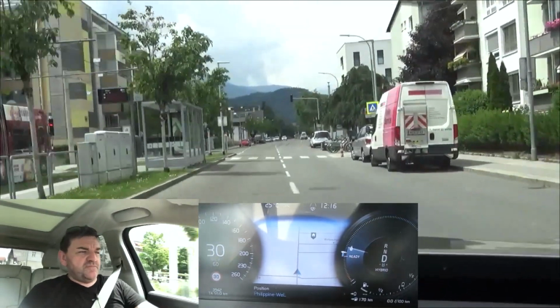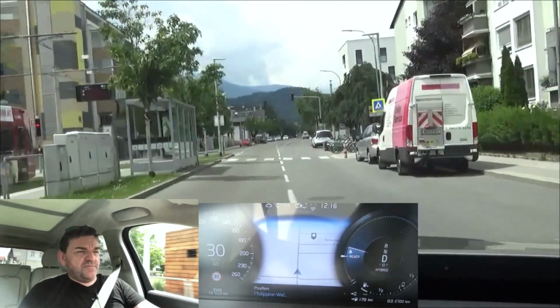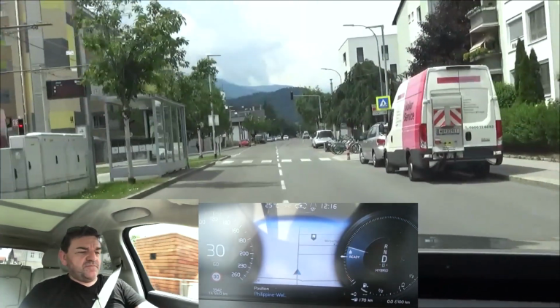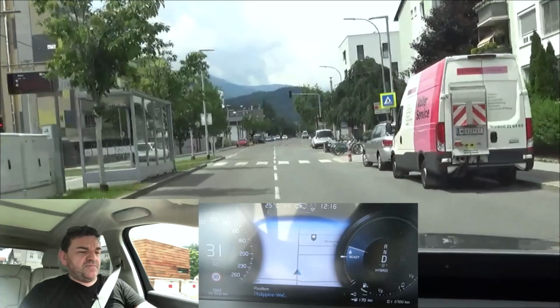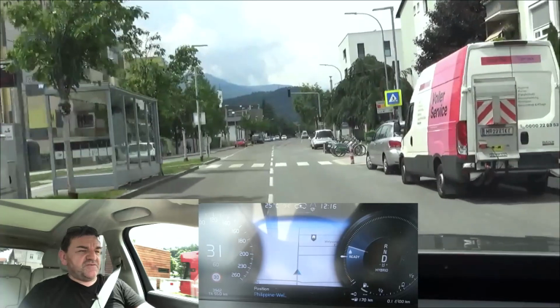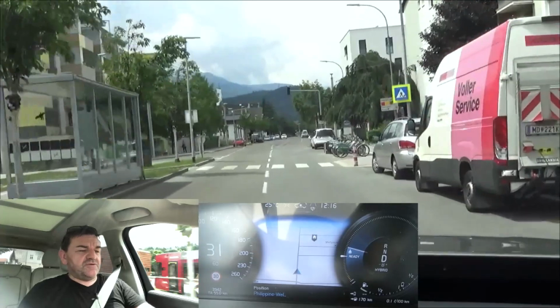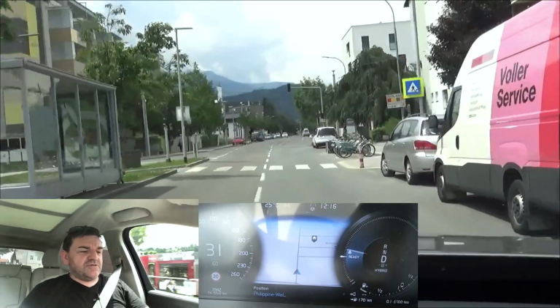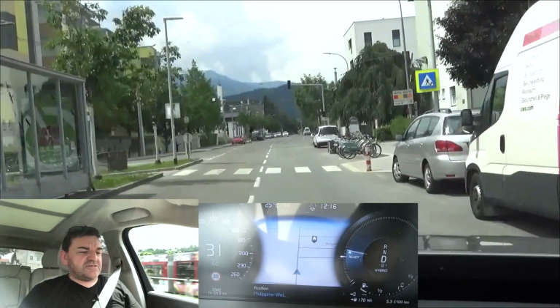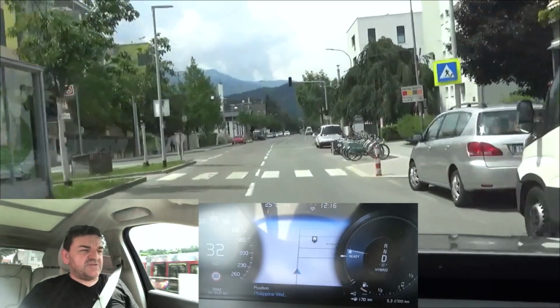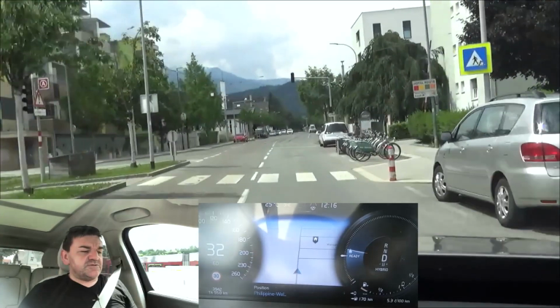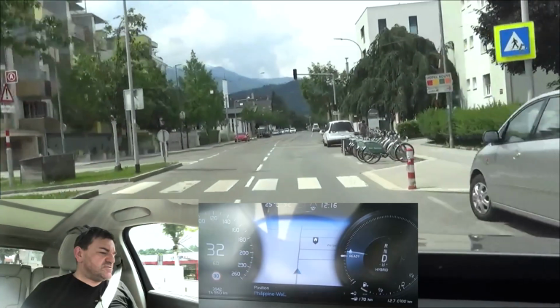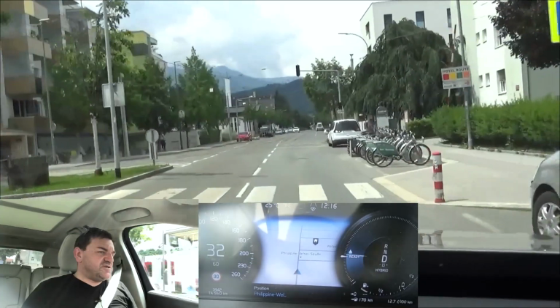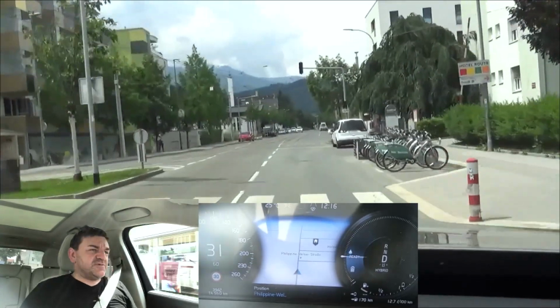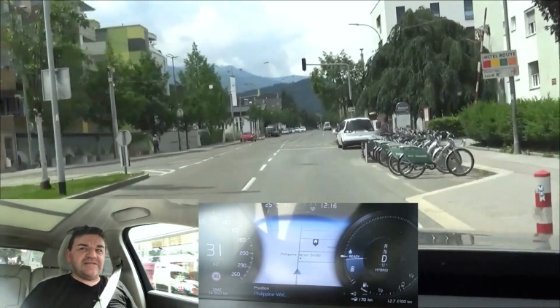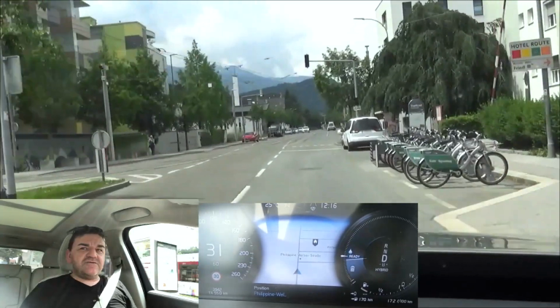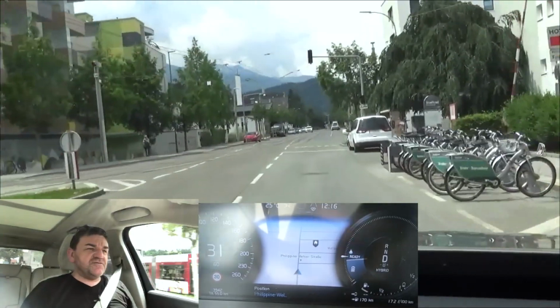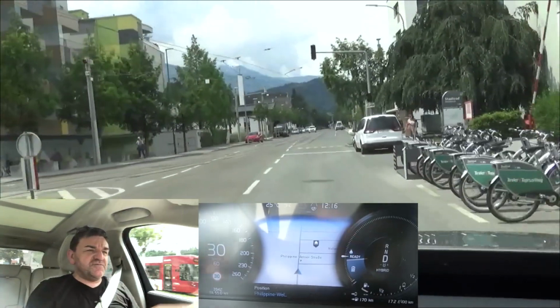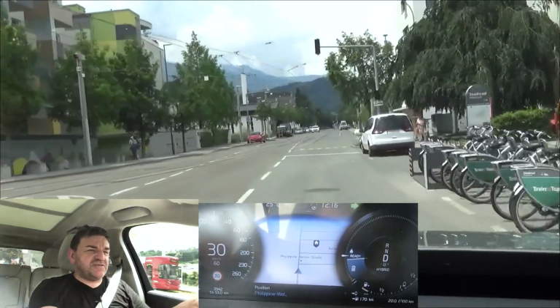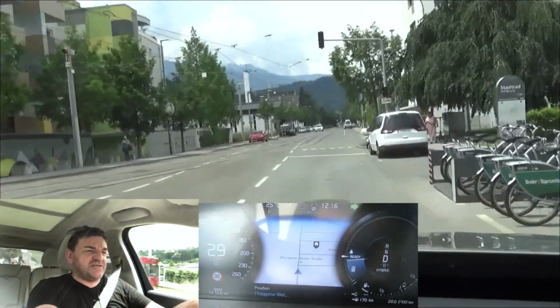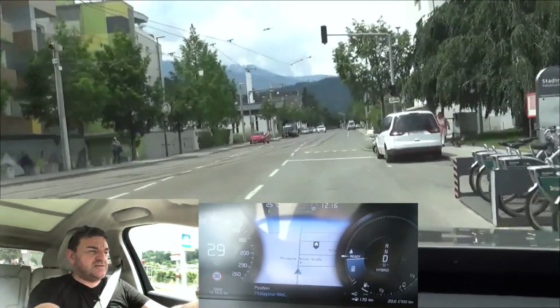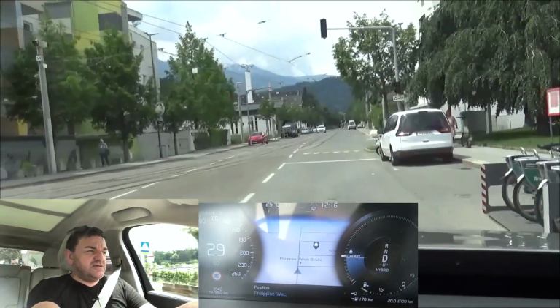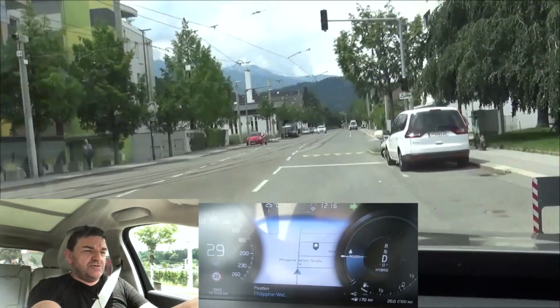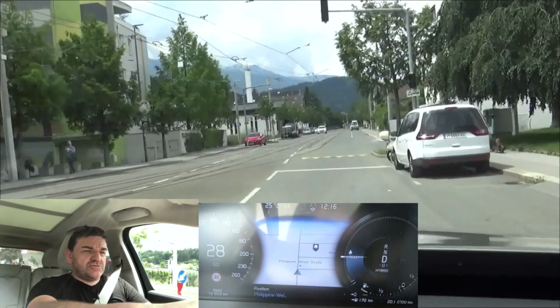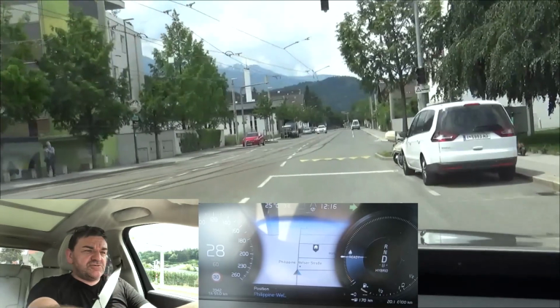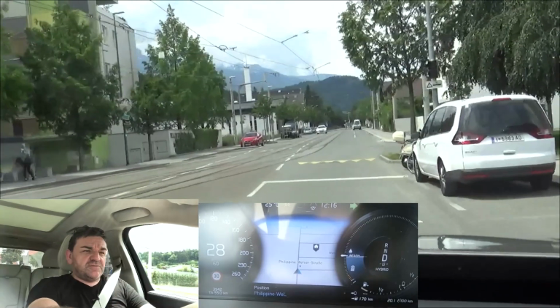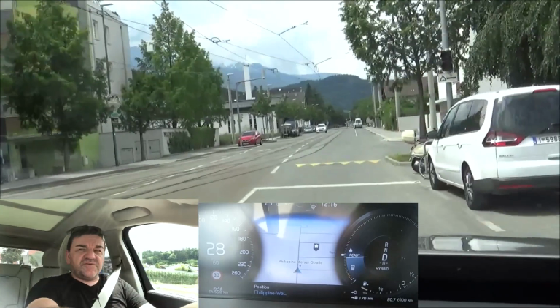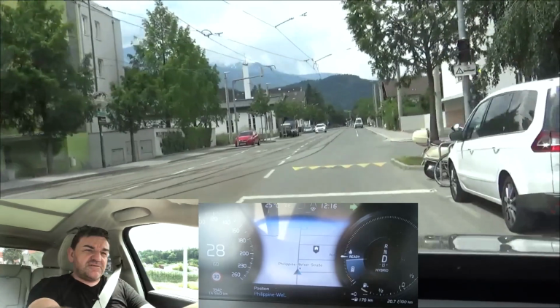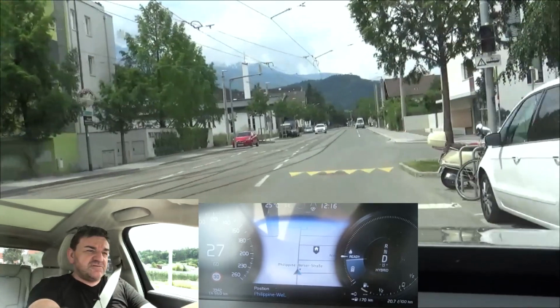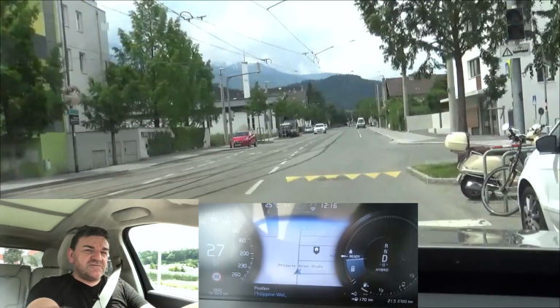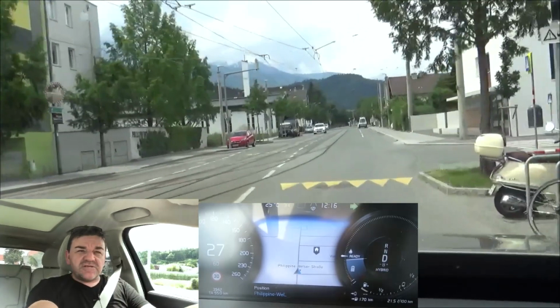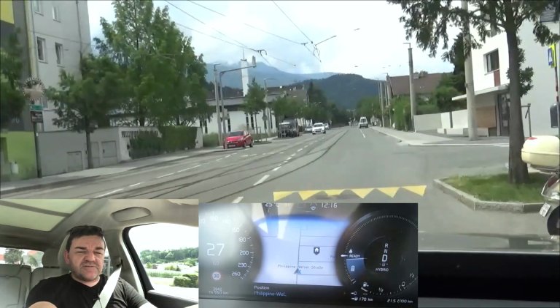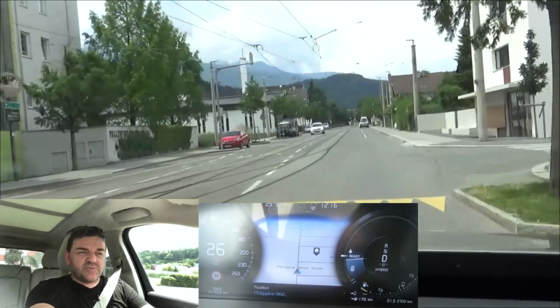Here we are — 55.0 kilometers, 34 miles electric range with this PHEV, which officially only should do 46.